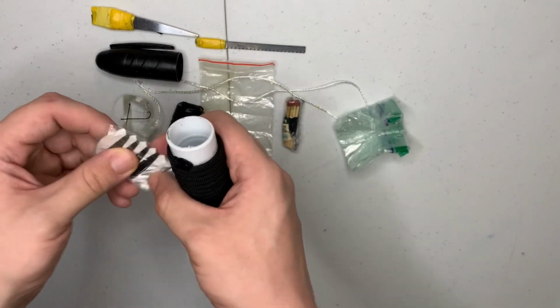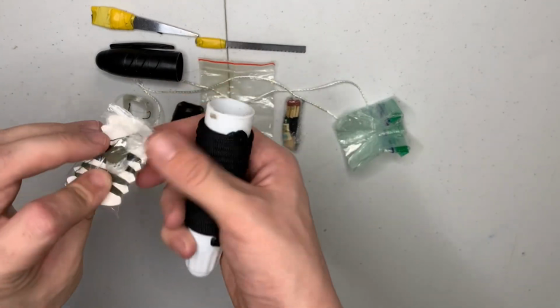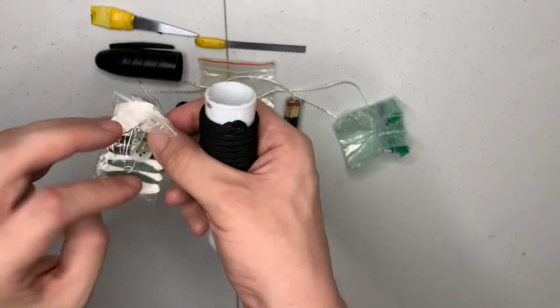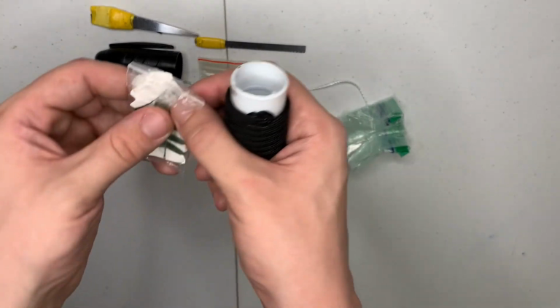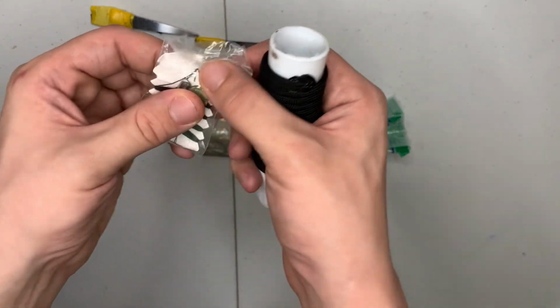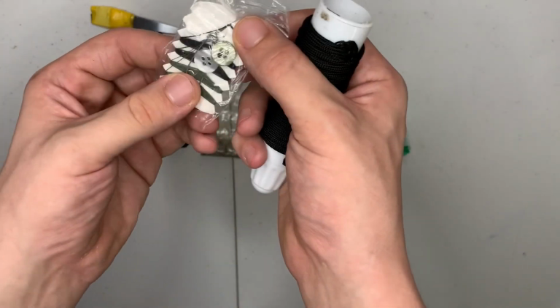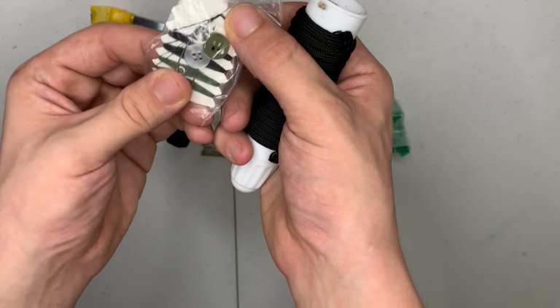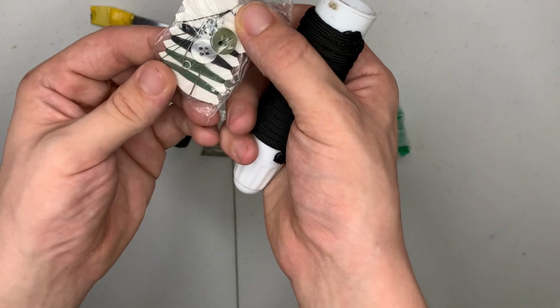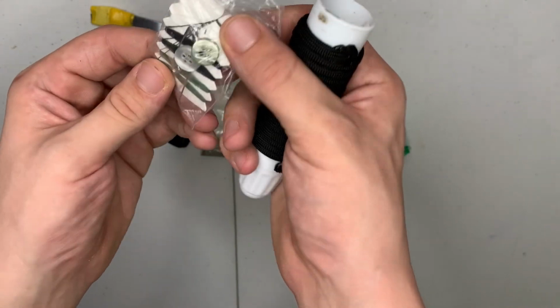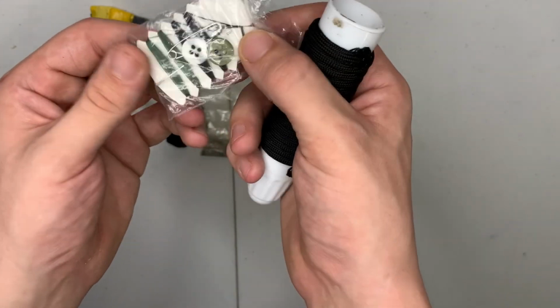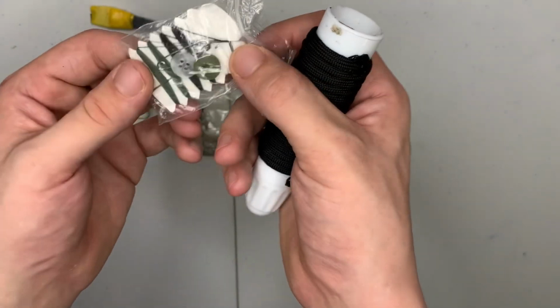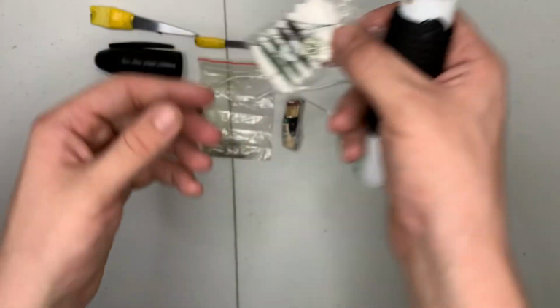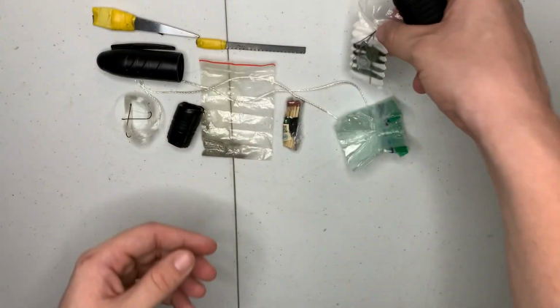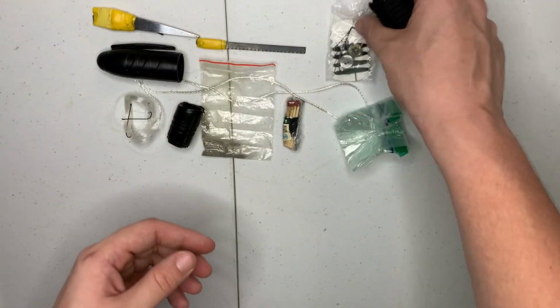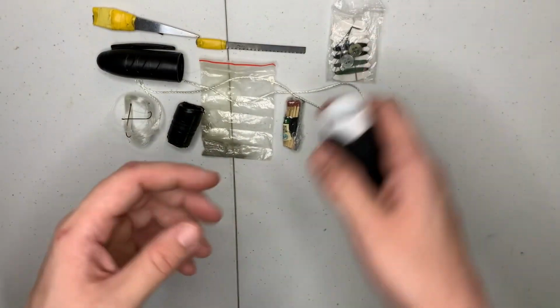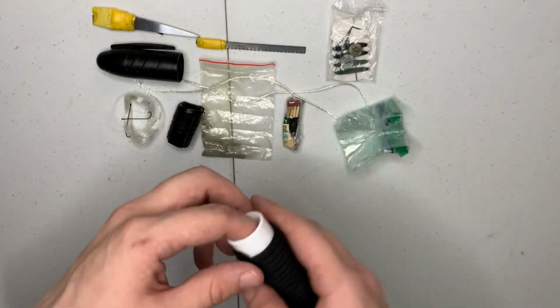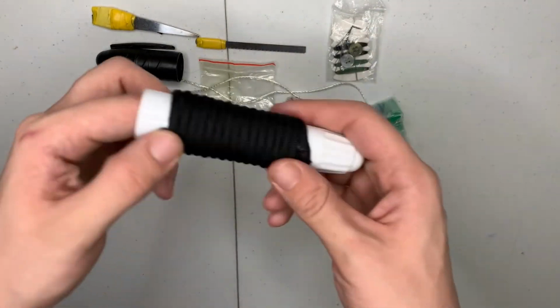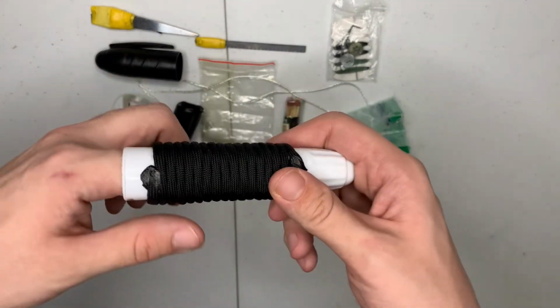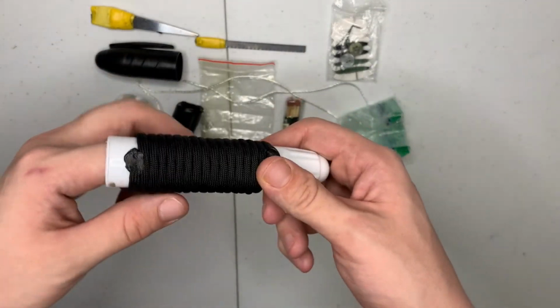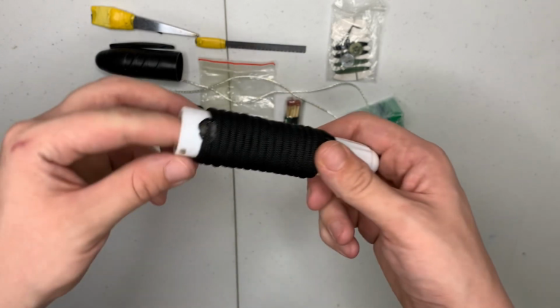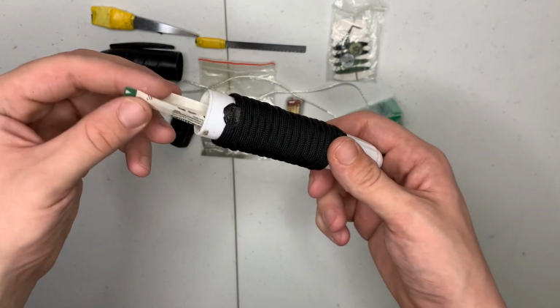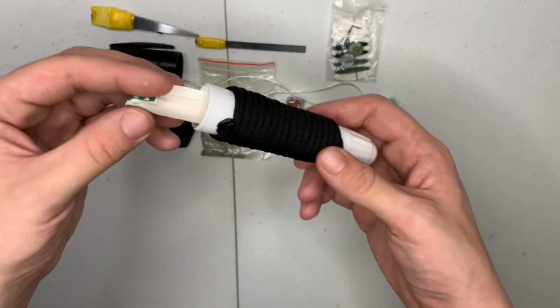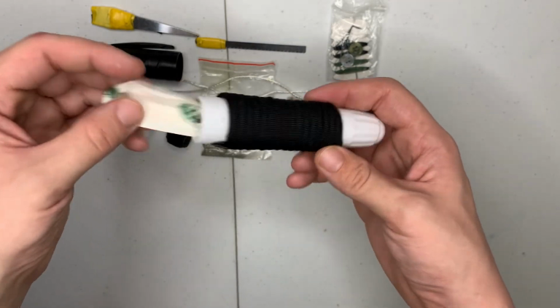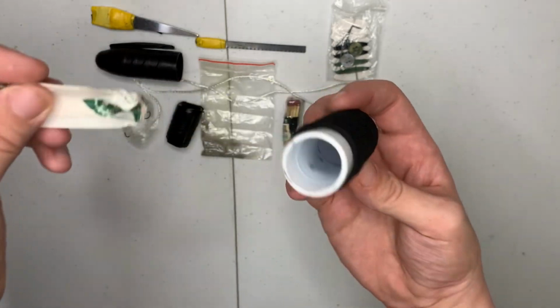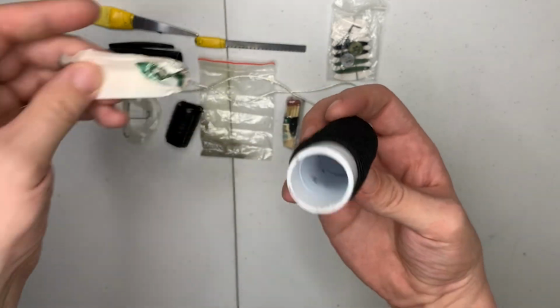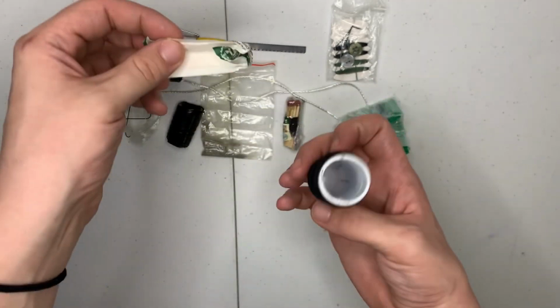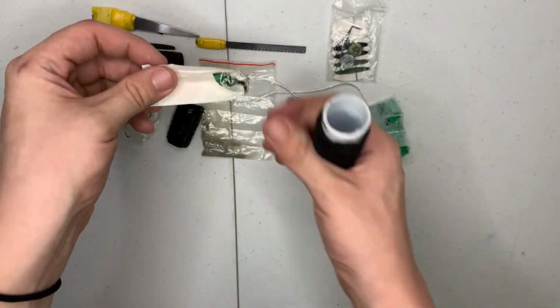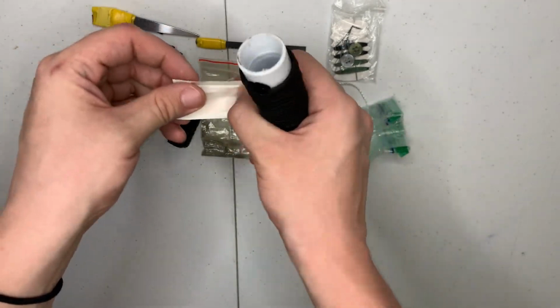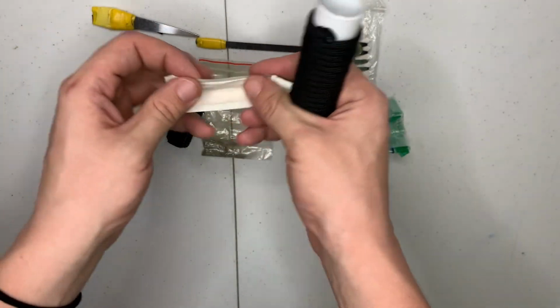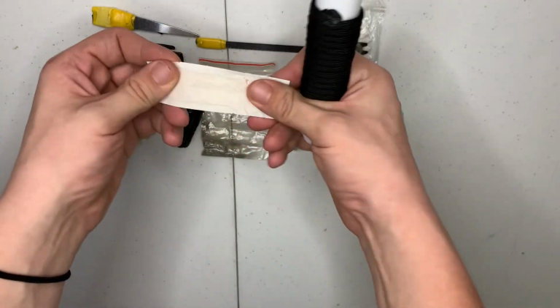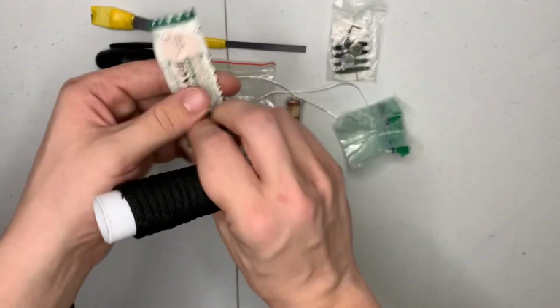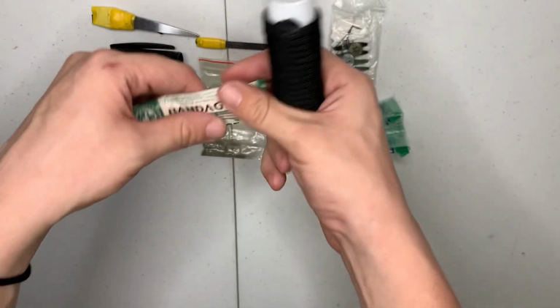Here you have a sewing kit: two buttons, a safety pin, and a needle, along with four different colored threads. And last but not least, we have a band-aid. And that's it for this kit.